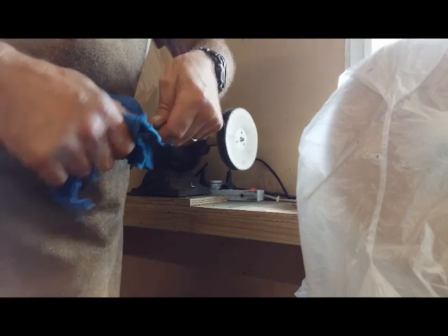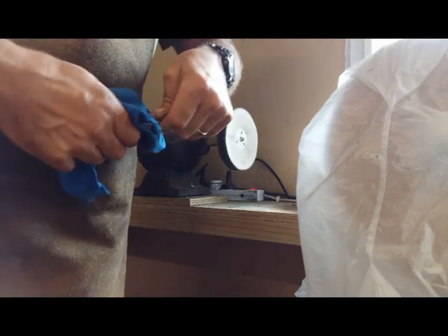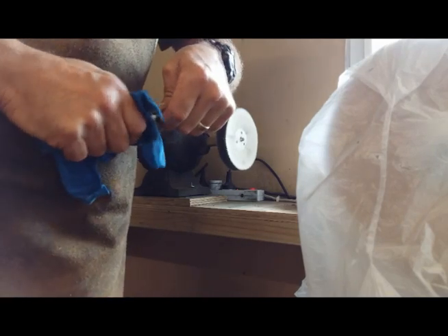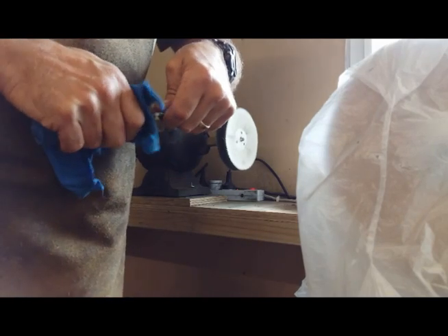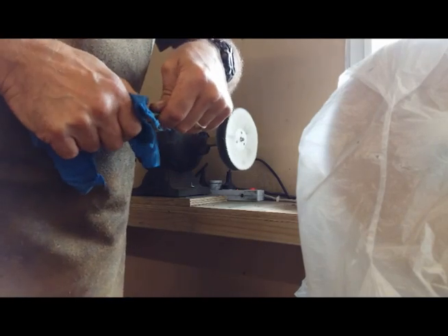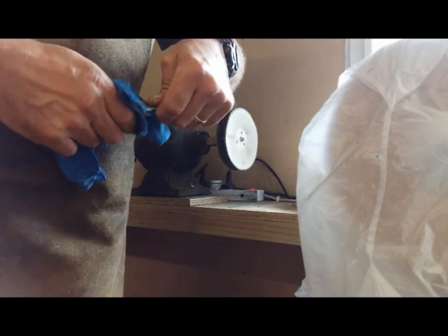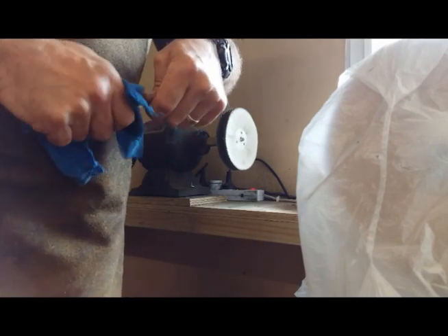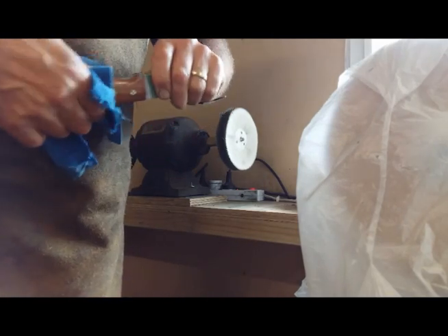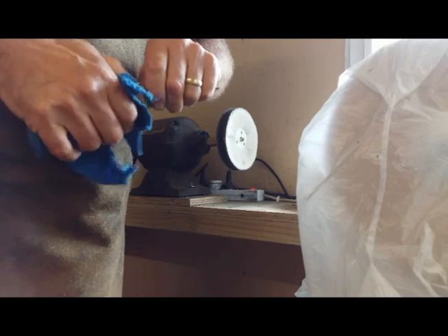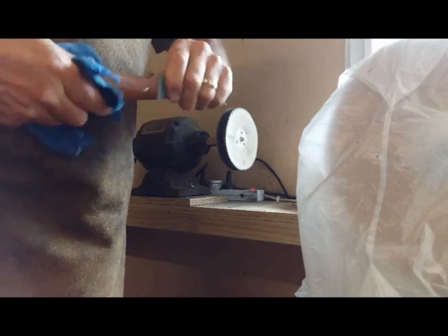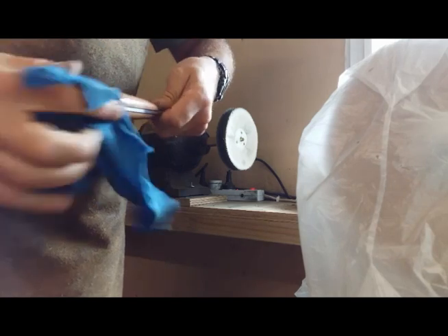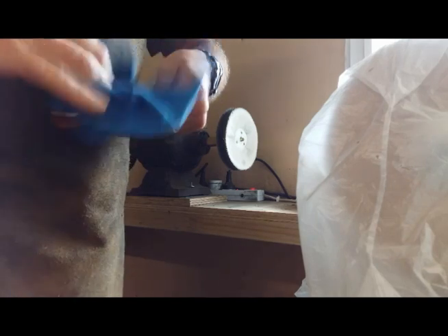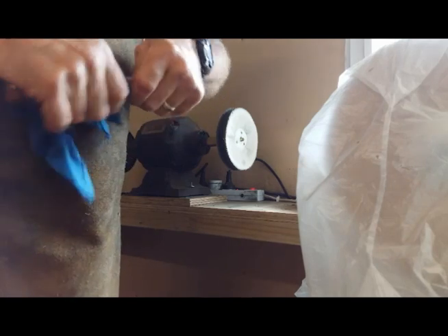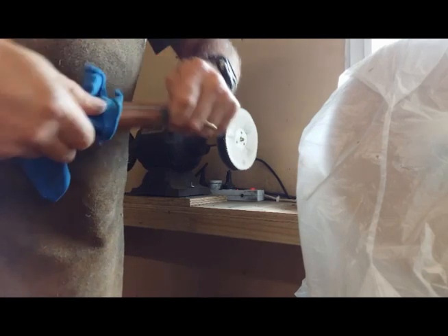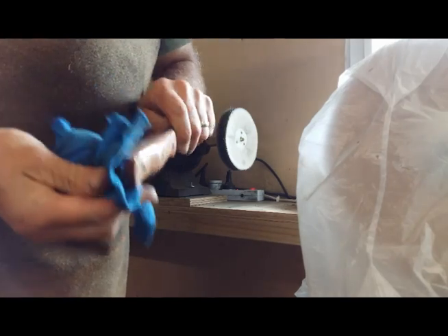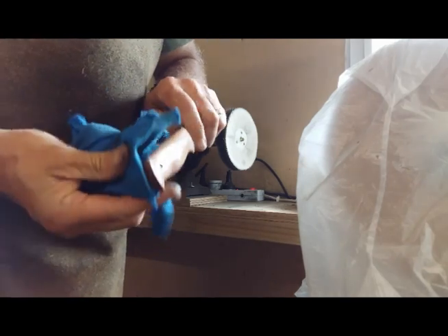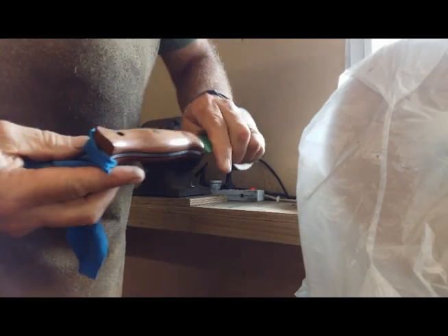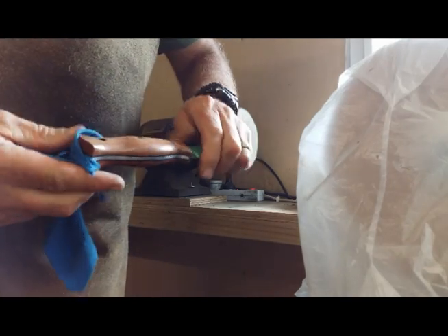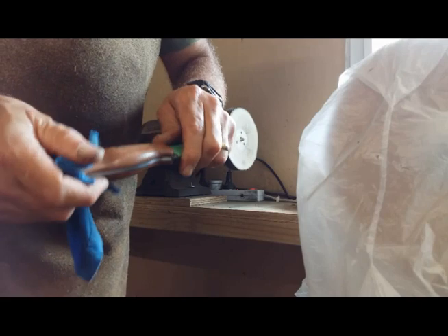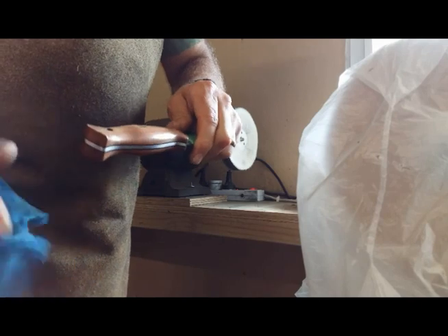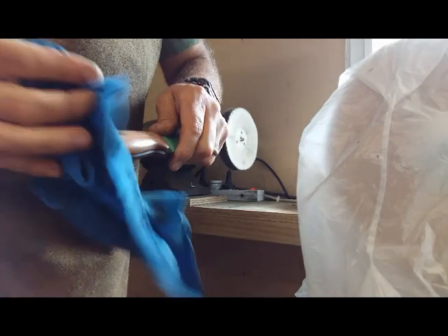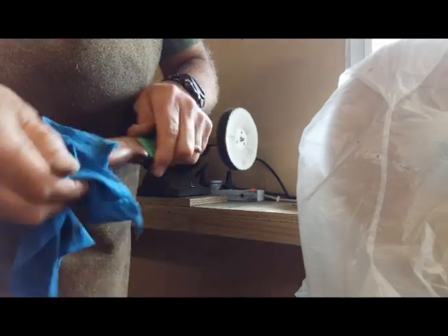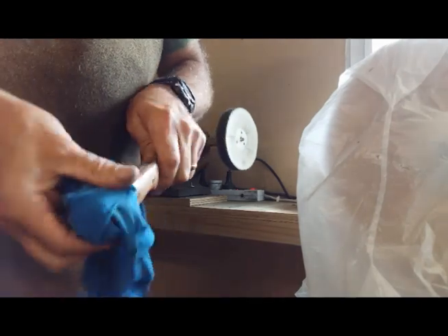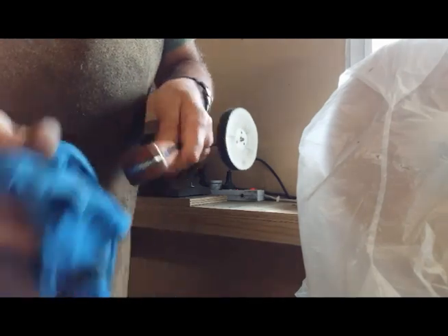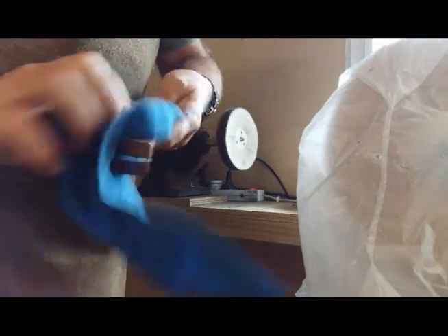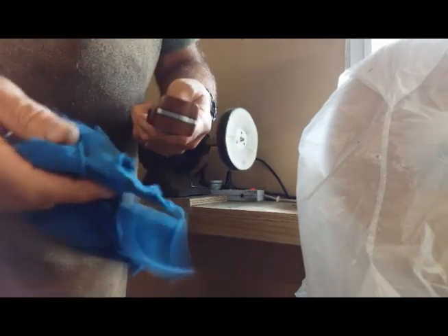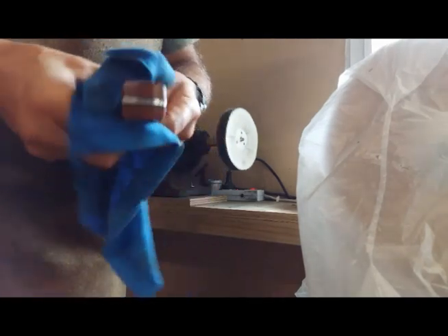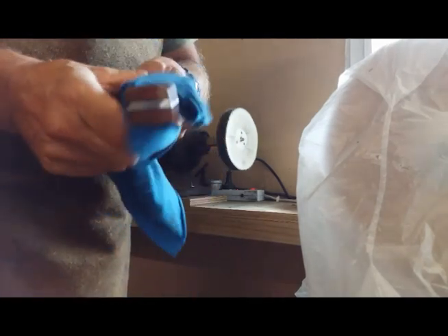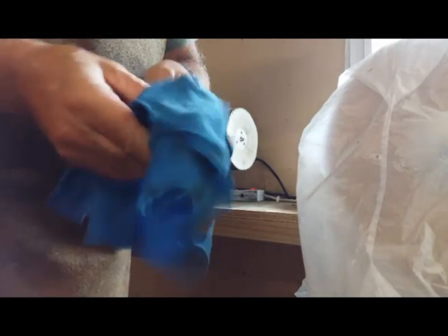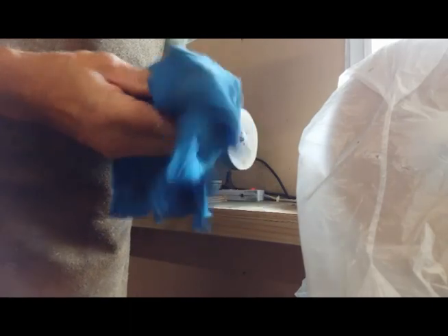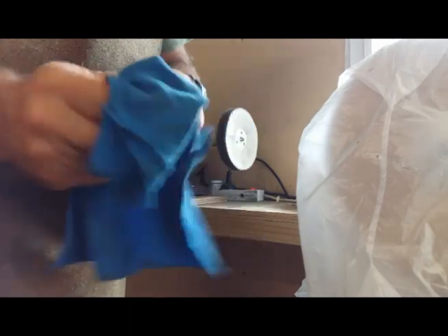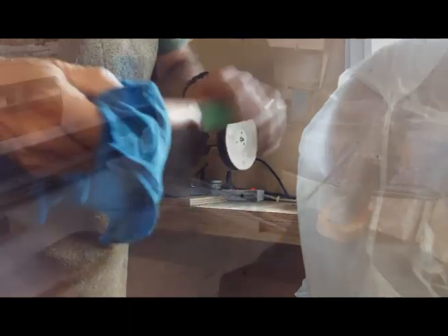Basically the handle is finished — I make sure I get all the little bits of residue off. Then the last stage, I use a little bit of Carnauba wax which just helps to give it a nice tactile feeling and finish it off.